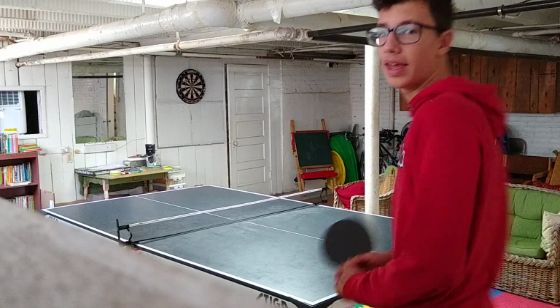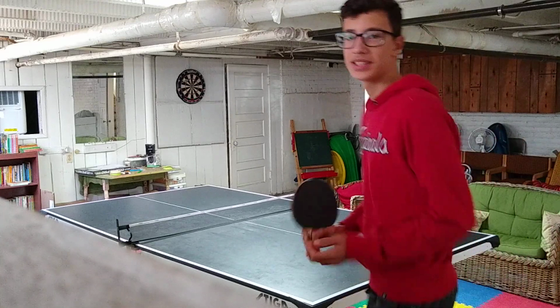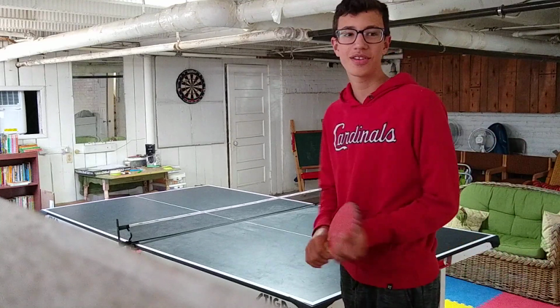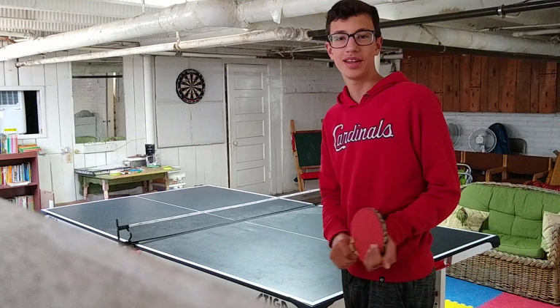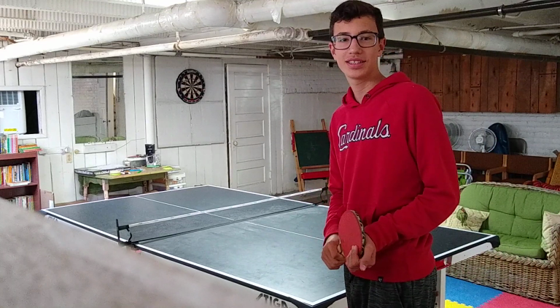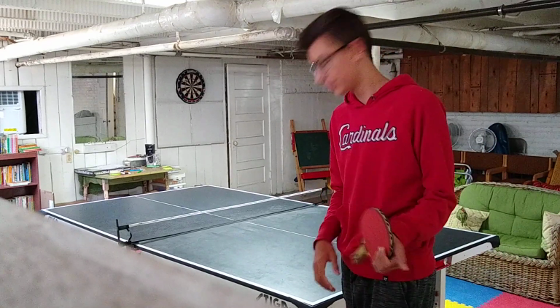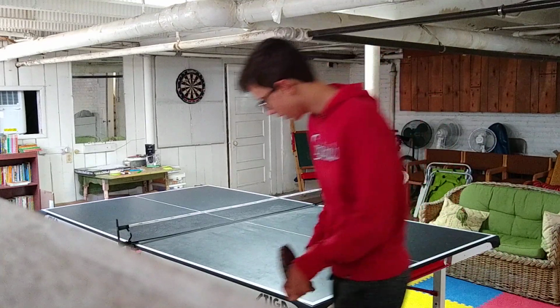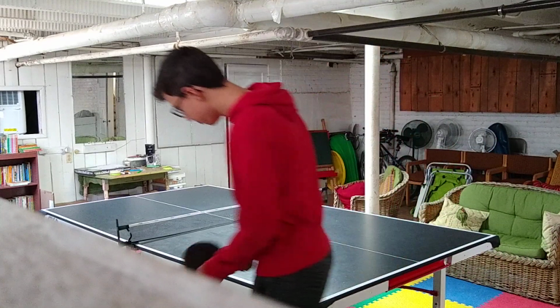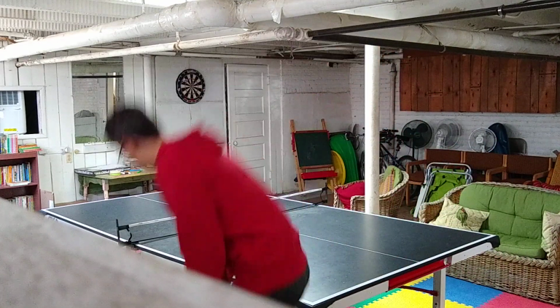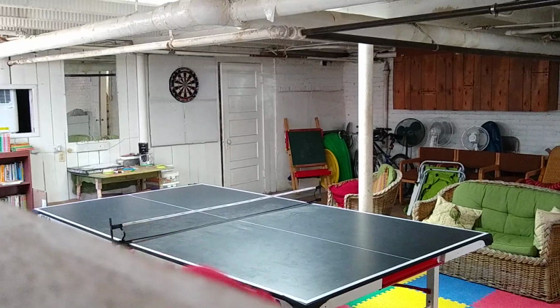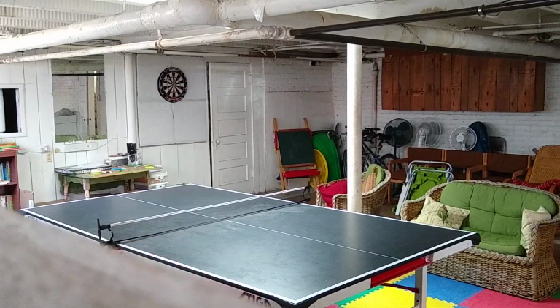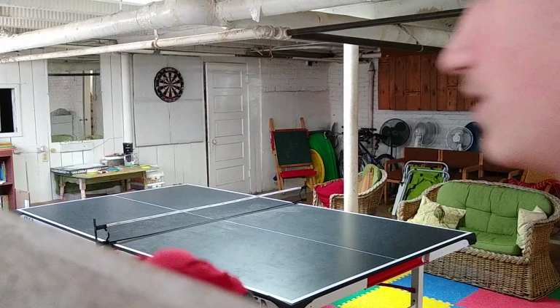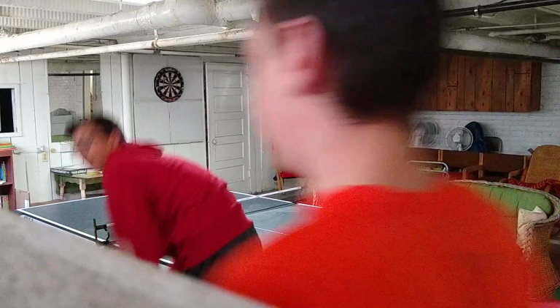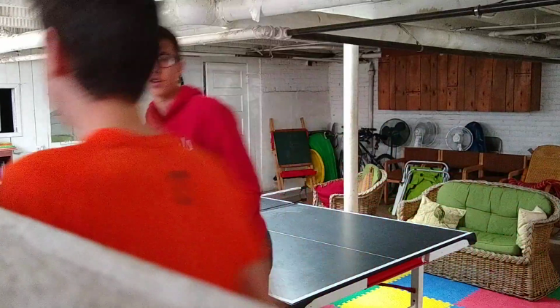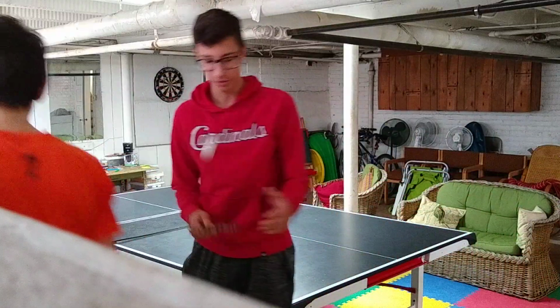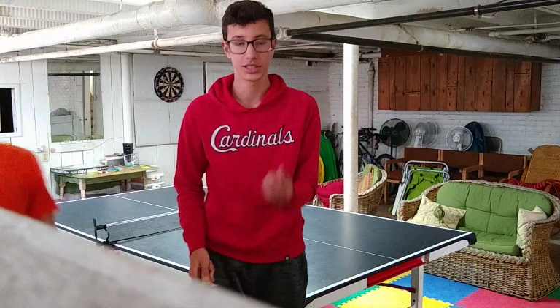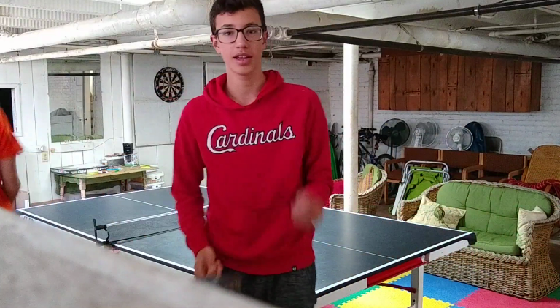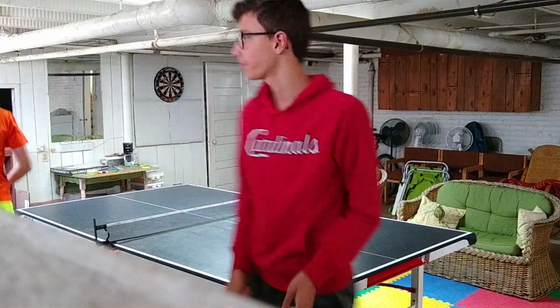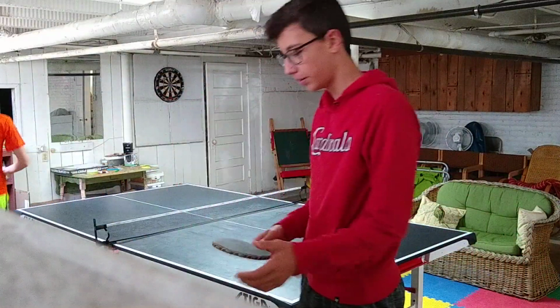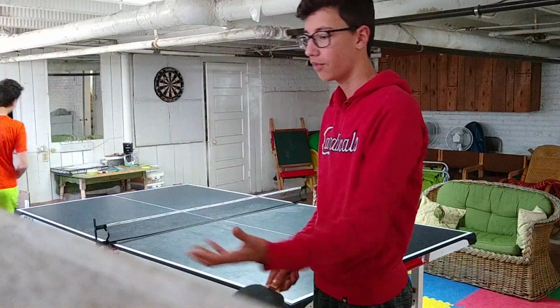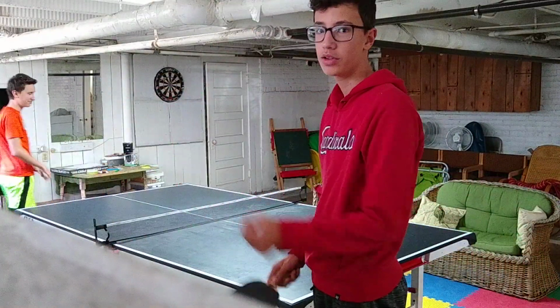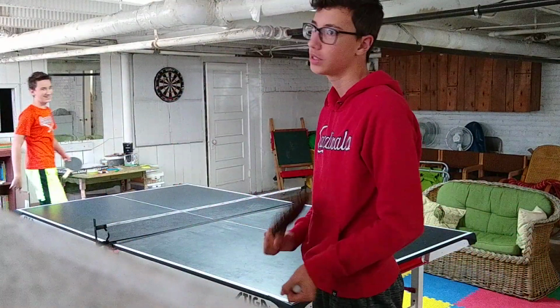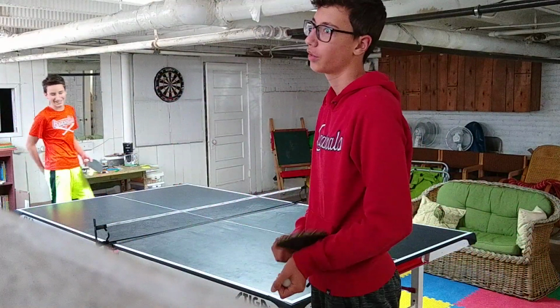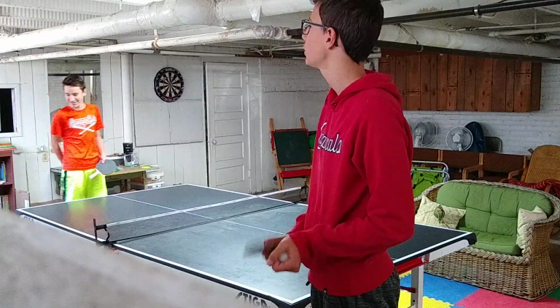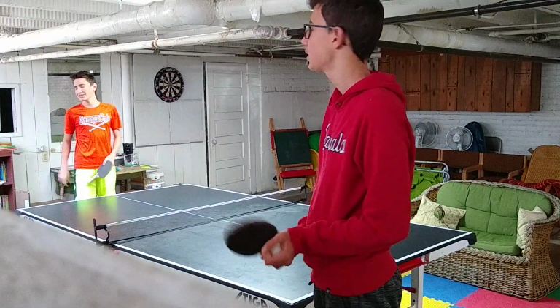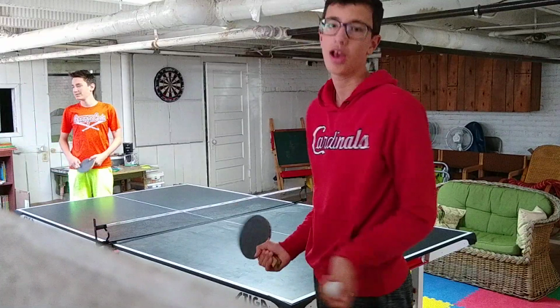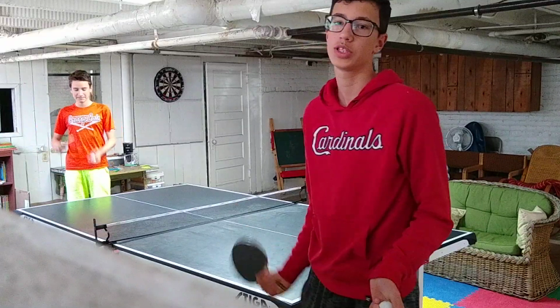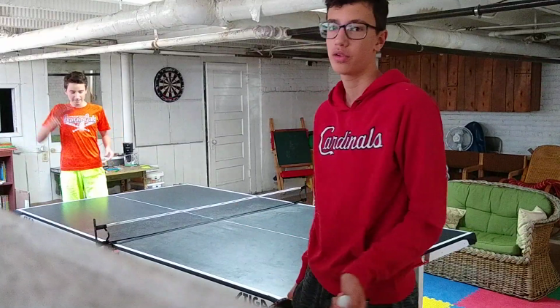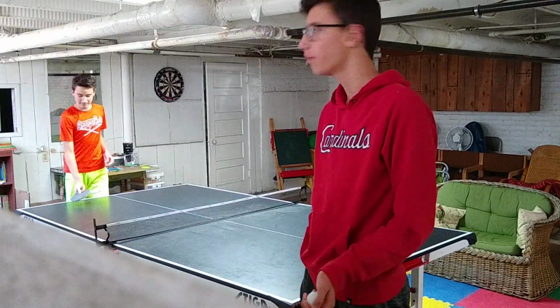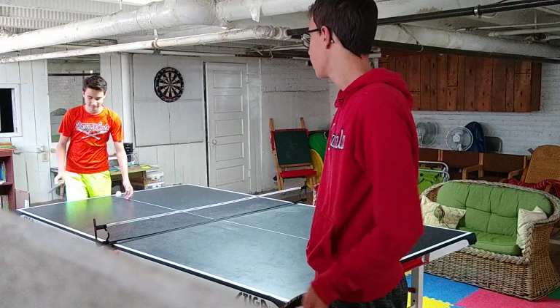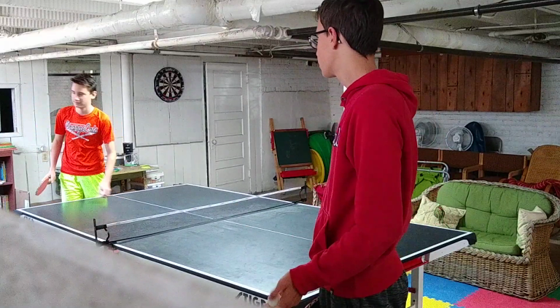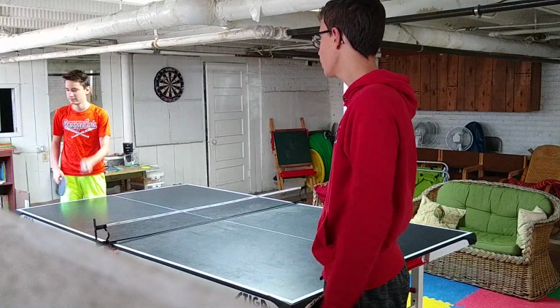Hey guys, we're going to be doing a ping-pong tutorial today. If anyone wants to see it, this is ping-pong for beginners. We're going to talk about the rules, the basics, and how to put spin on your ball.